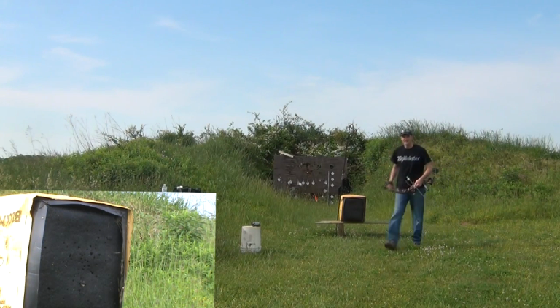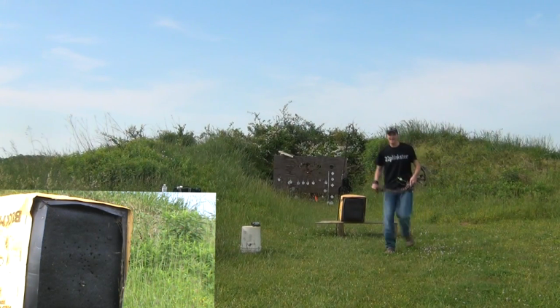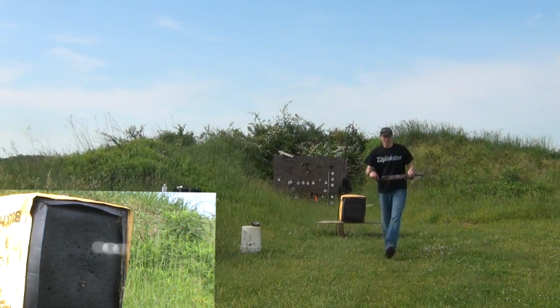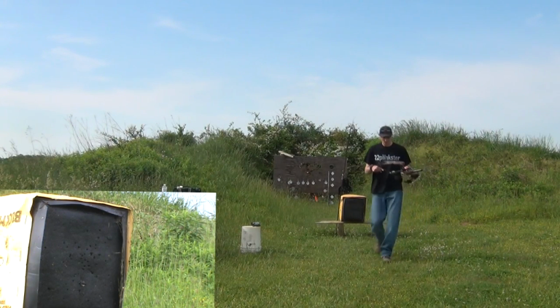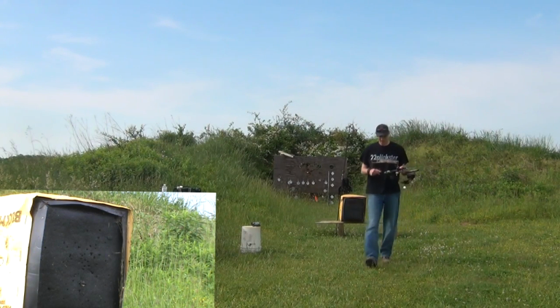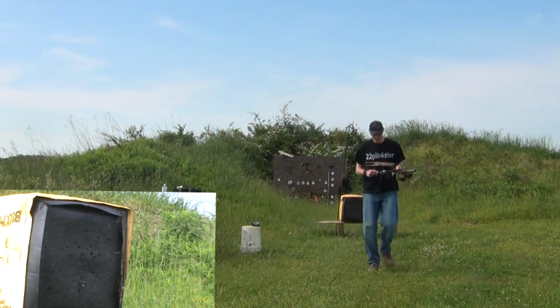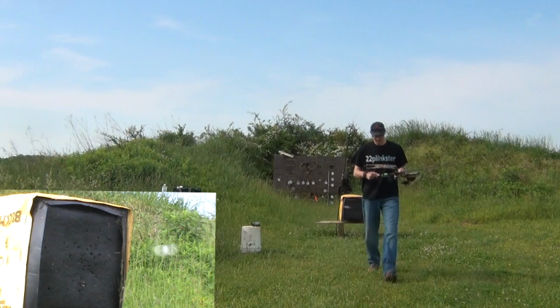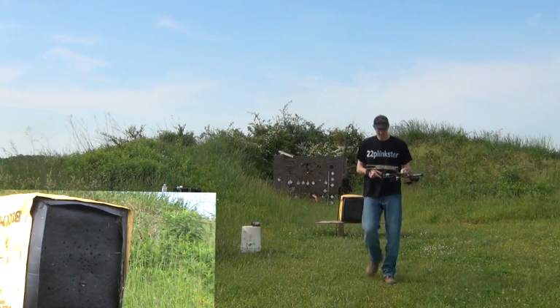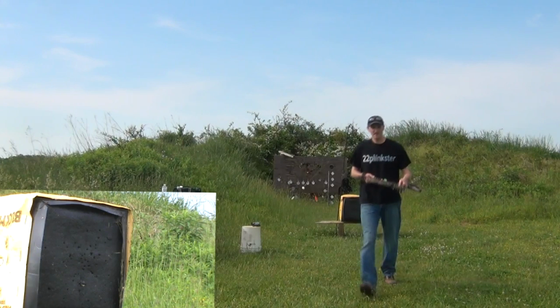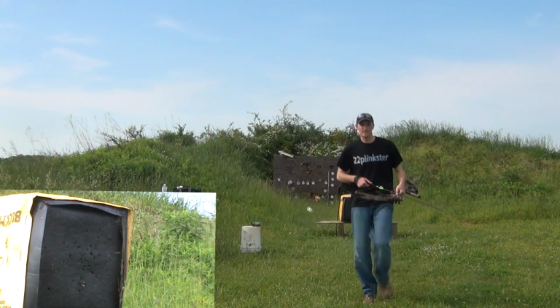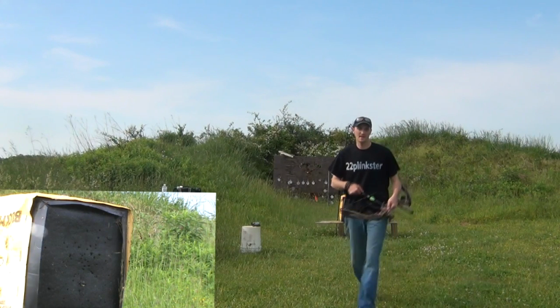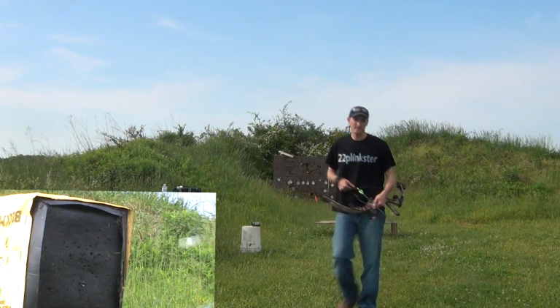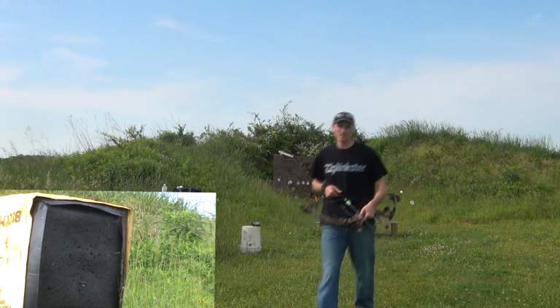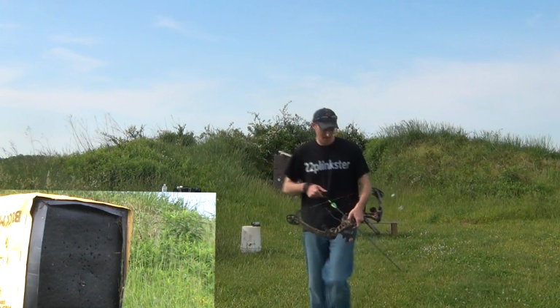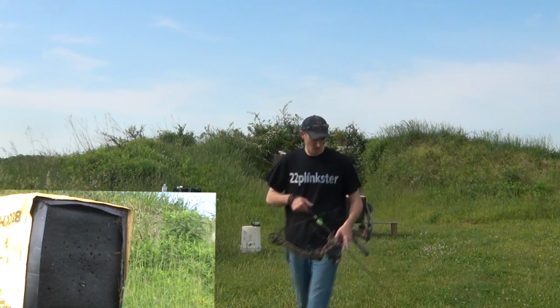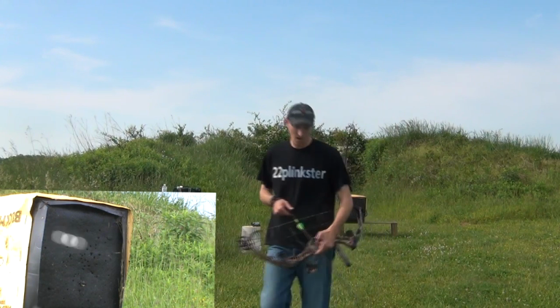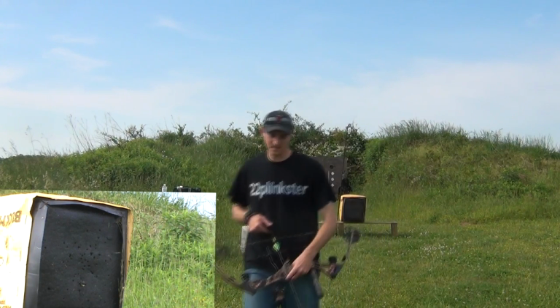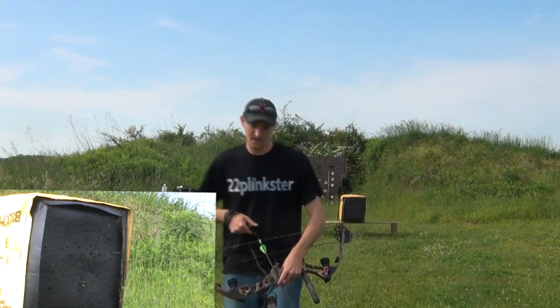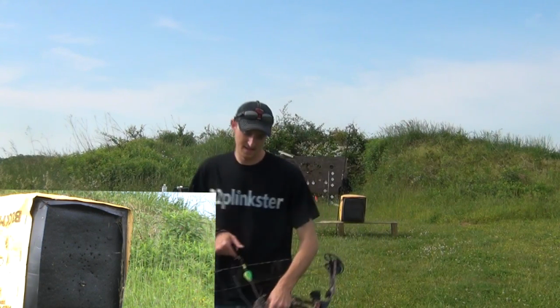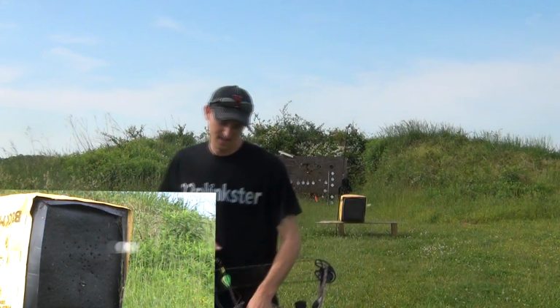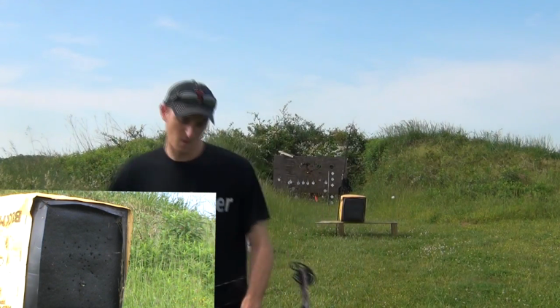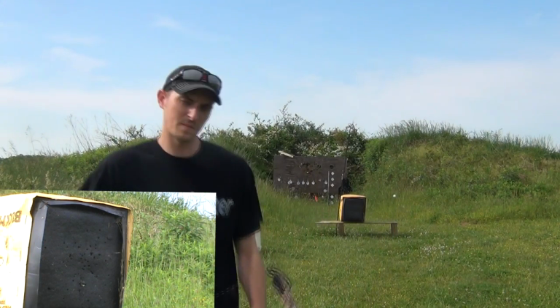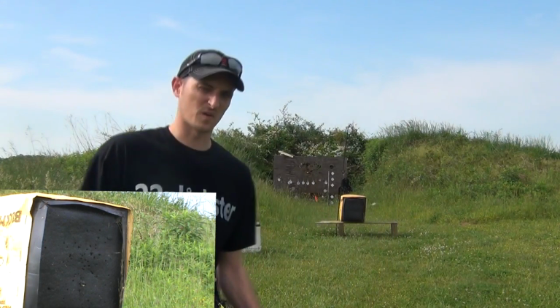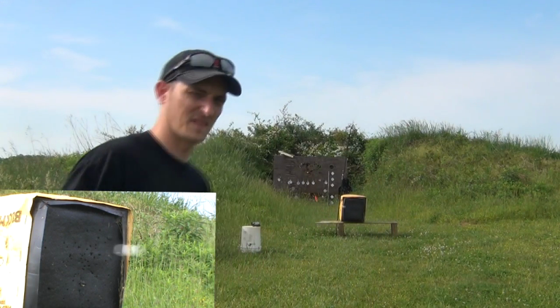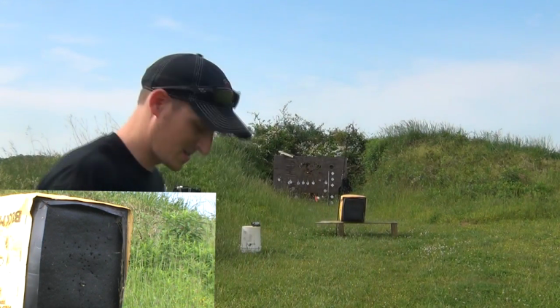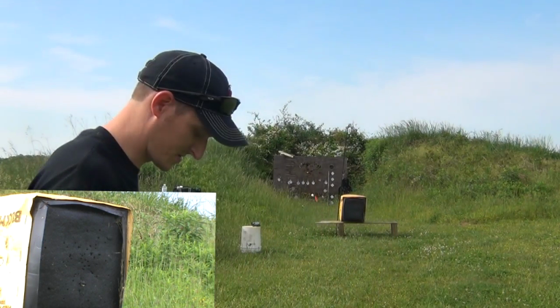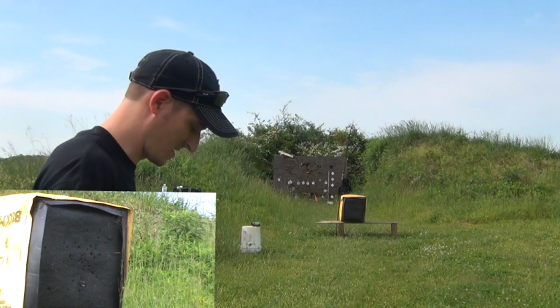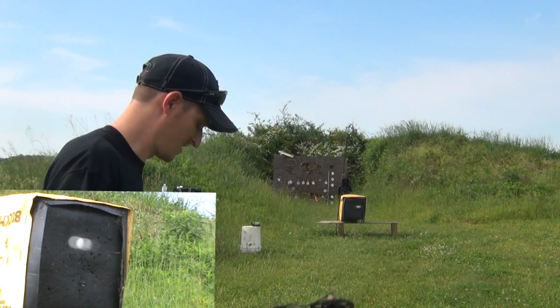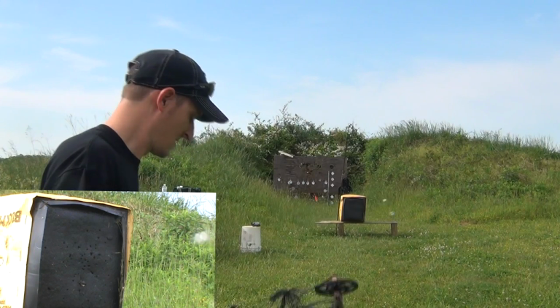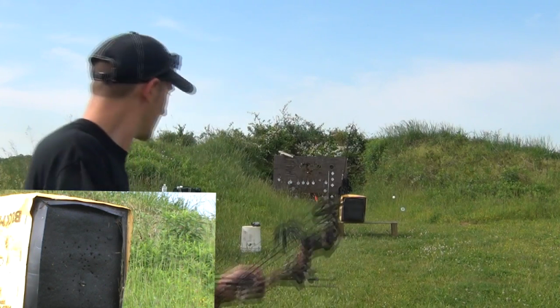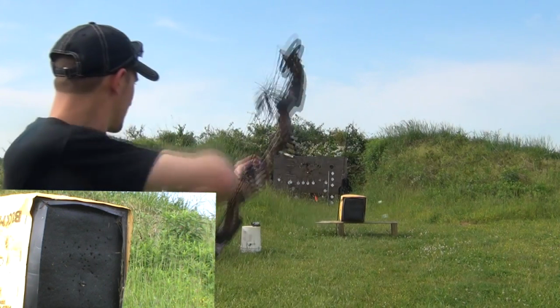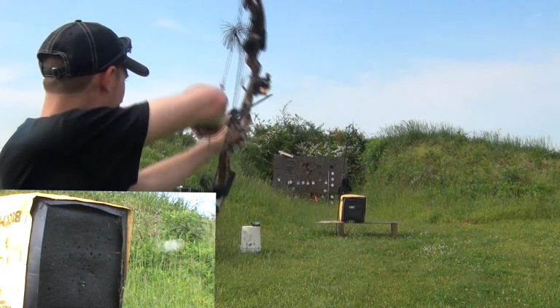All right guys, here we go — let's see if I can pin that ping pong ball to that target while it's swinging. I'm only going to be about 14, 15 yards or so here. Let's give it a shot.